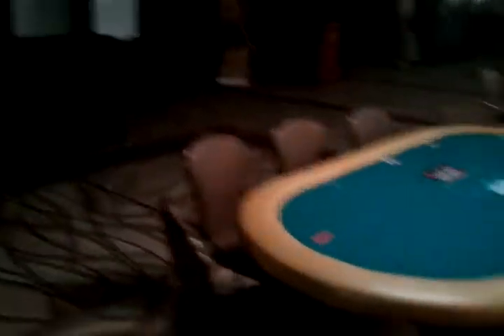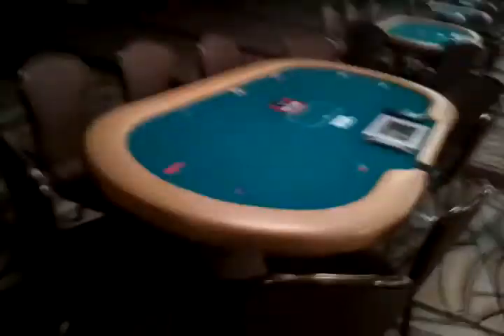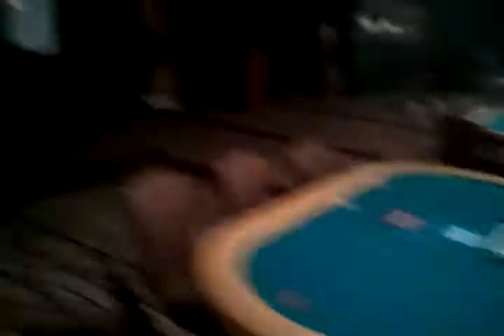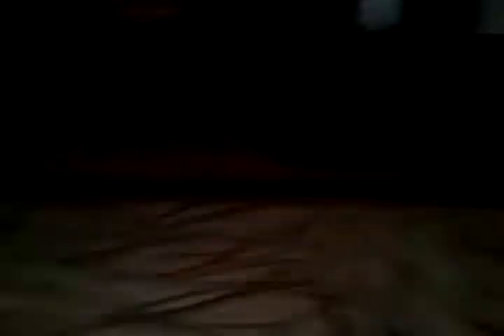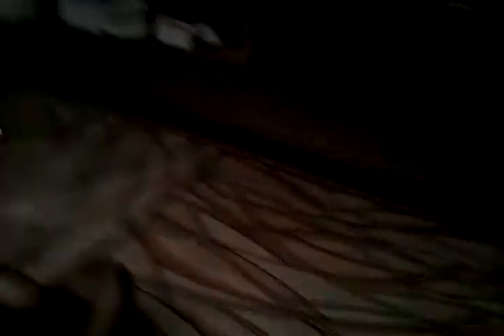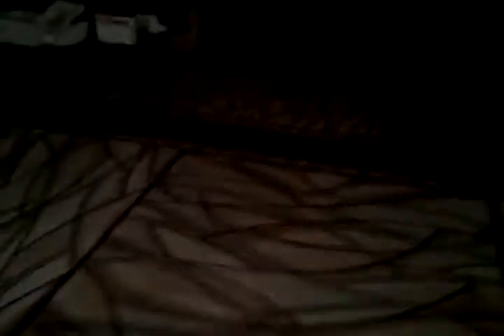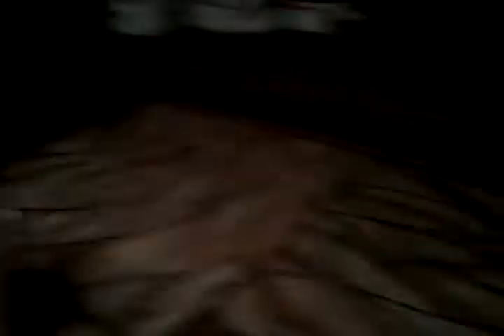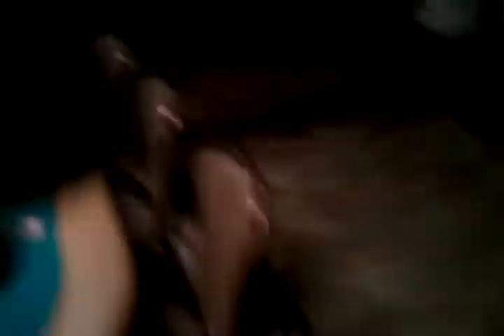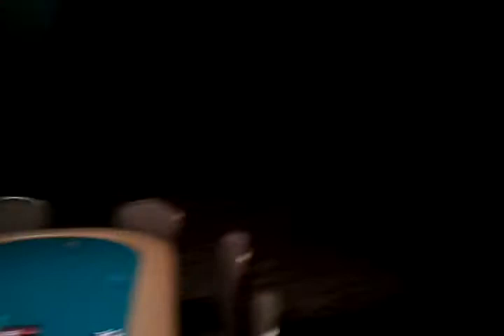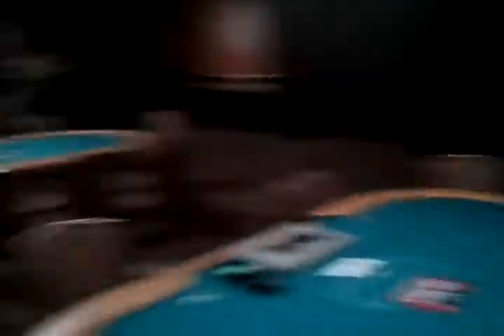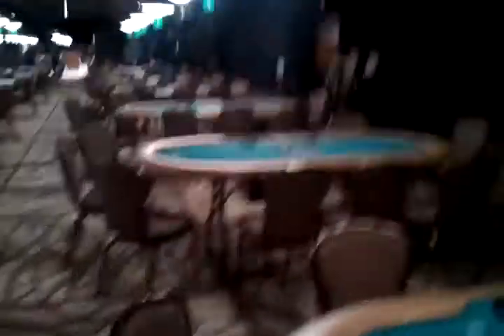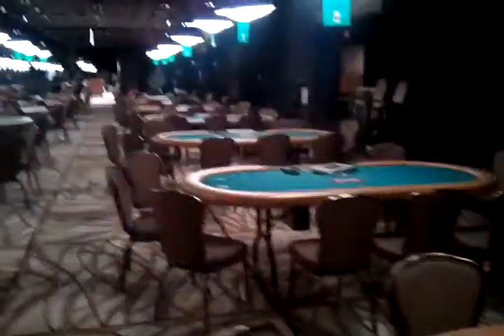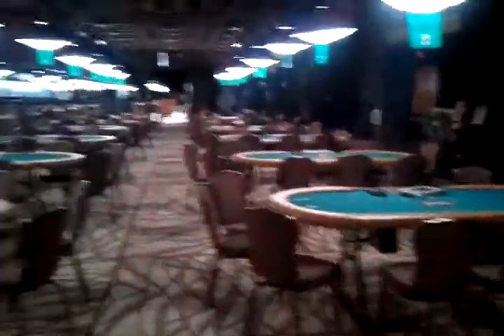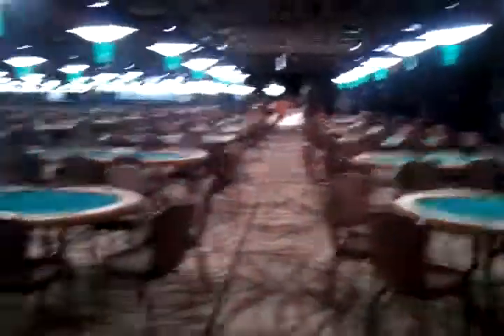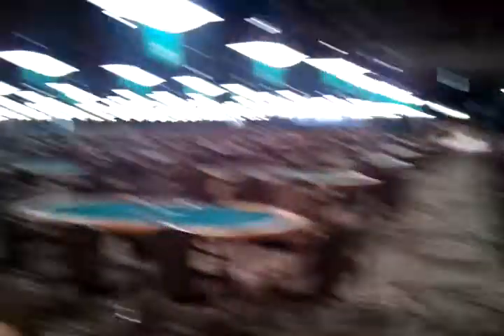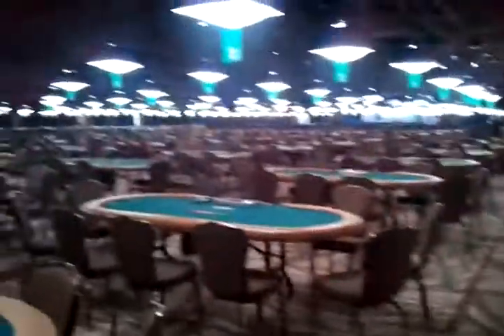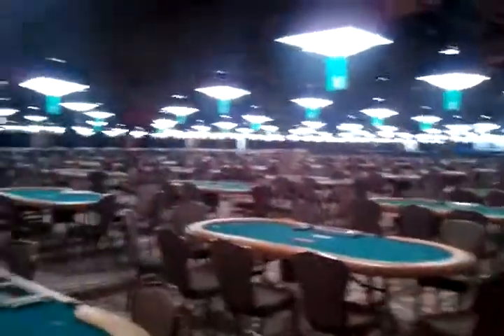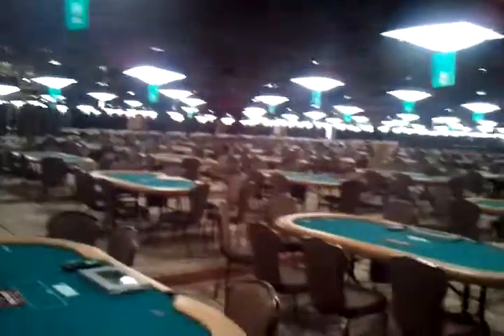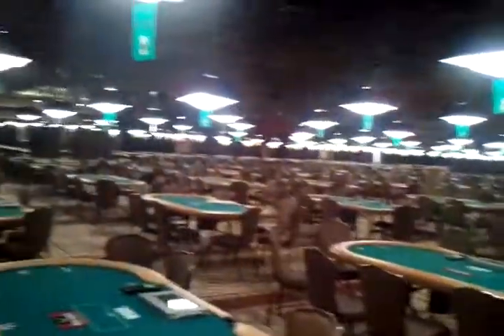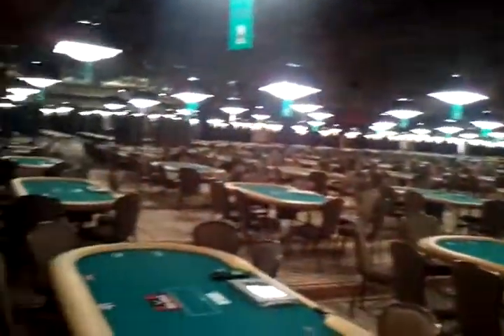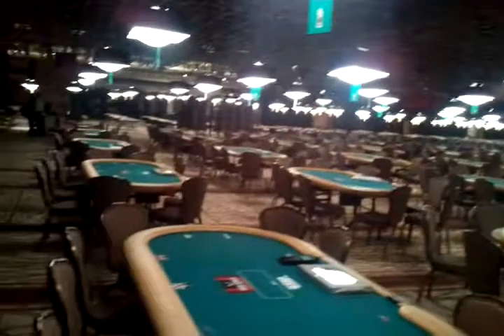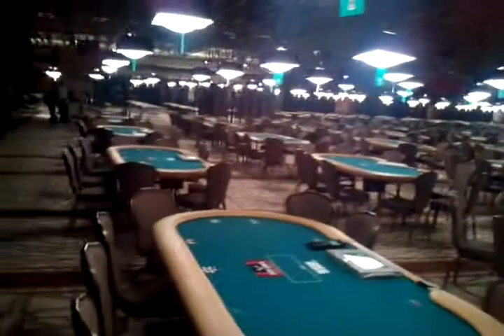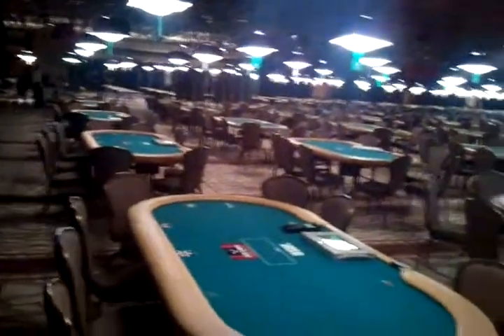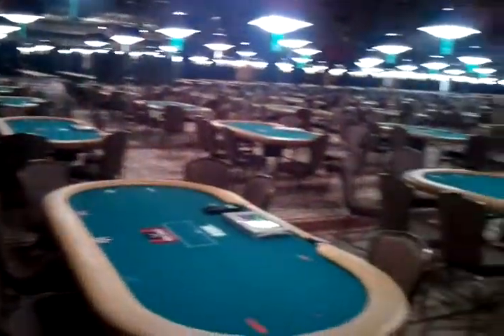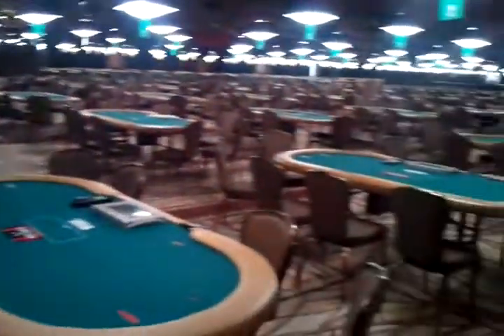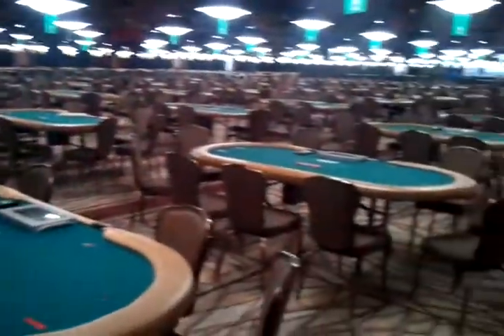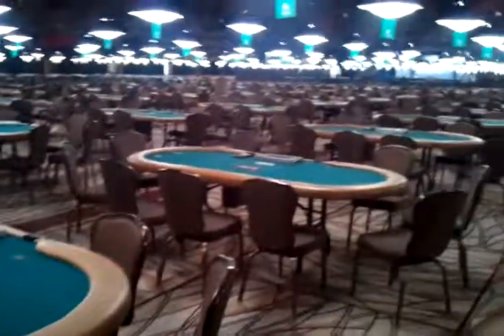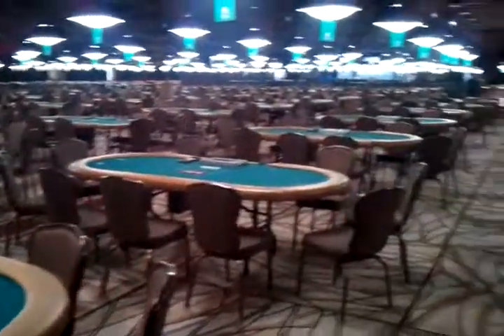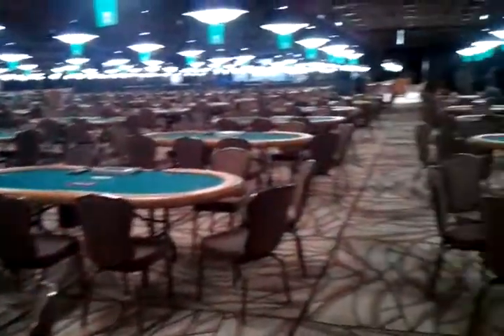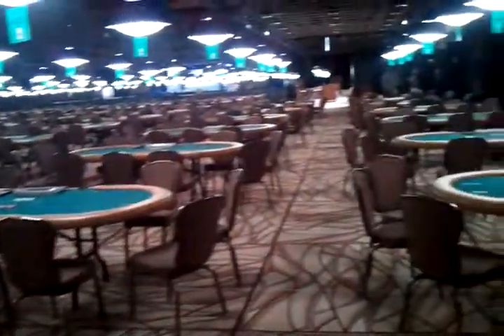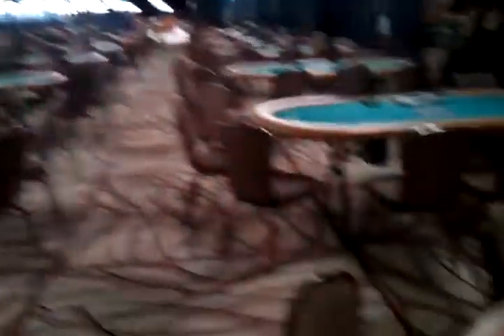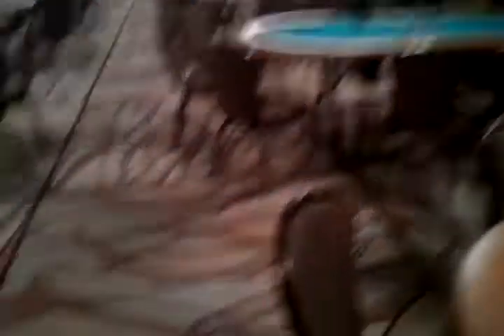Ladies and gentlemen, we have the World Series of Poker here. Before everybody gets here, I just wanted to give you a shot at the room, show what everything looks like. This is just one of three rooms, pretty cool.